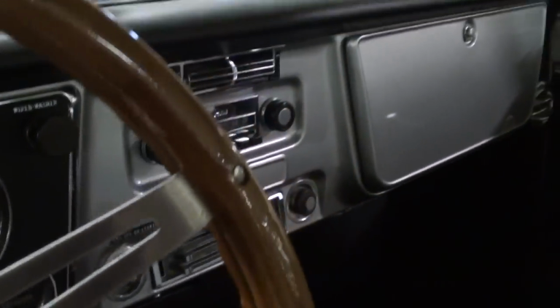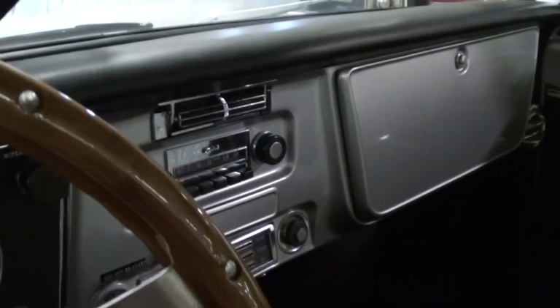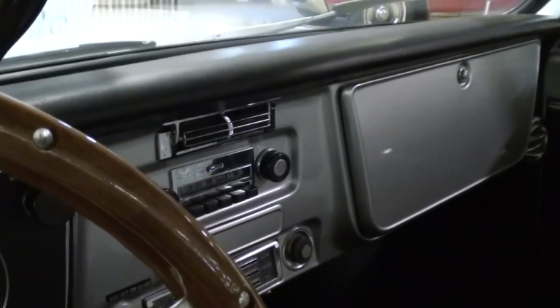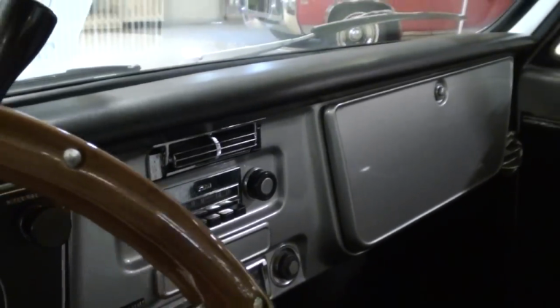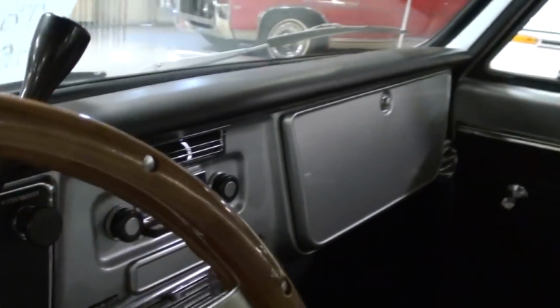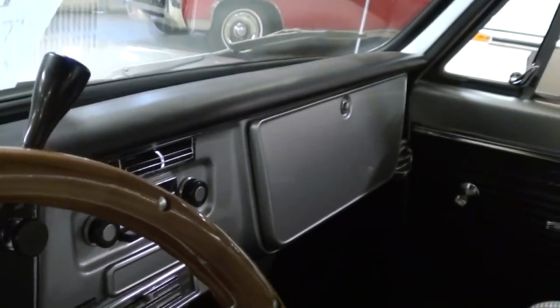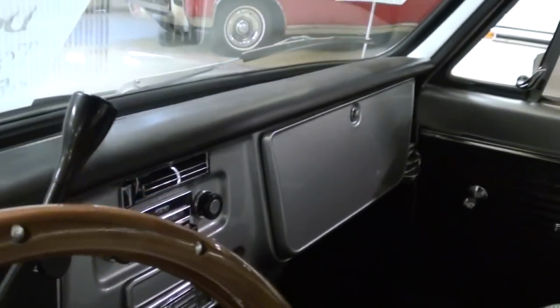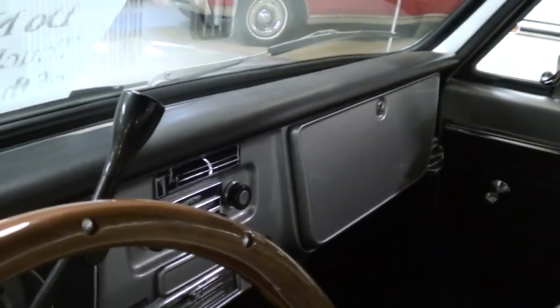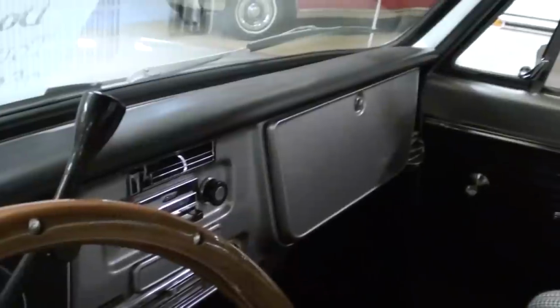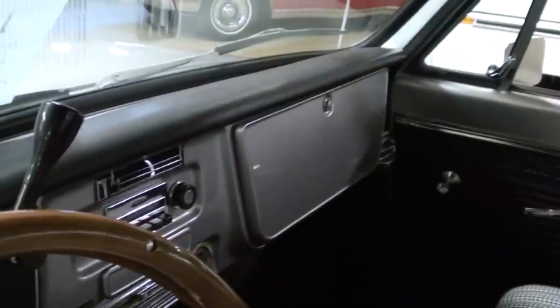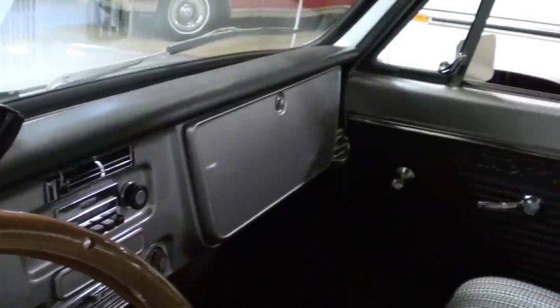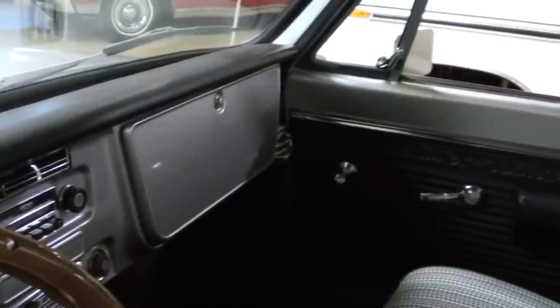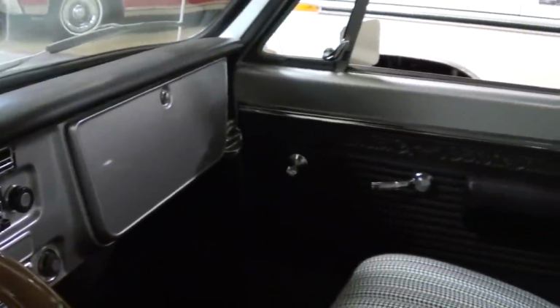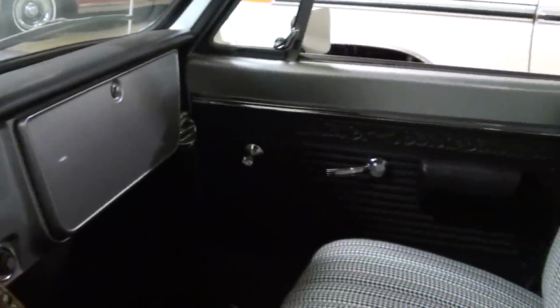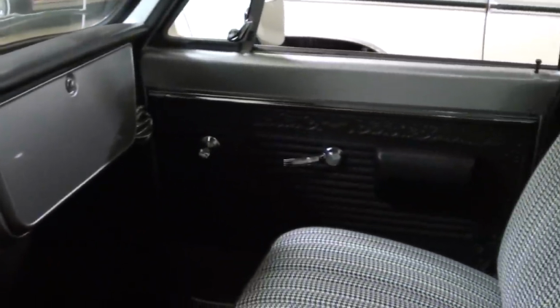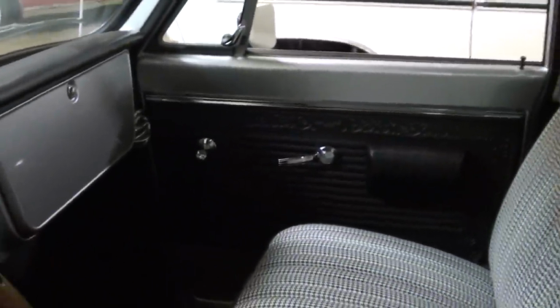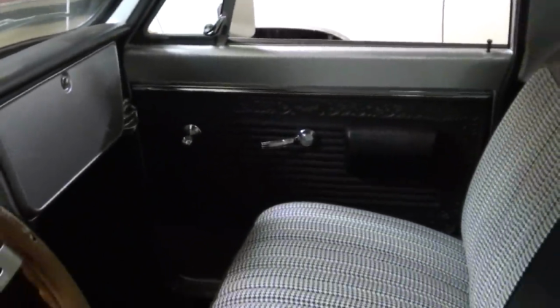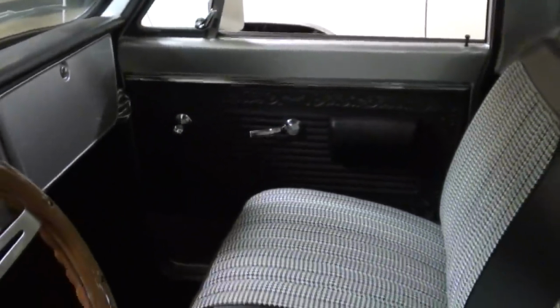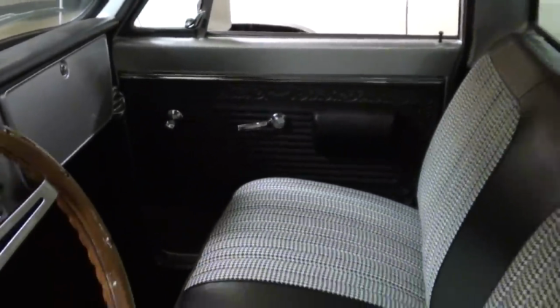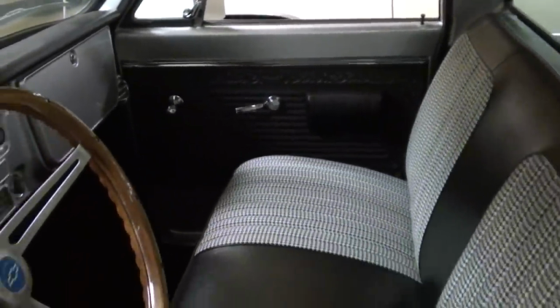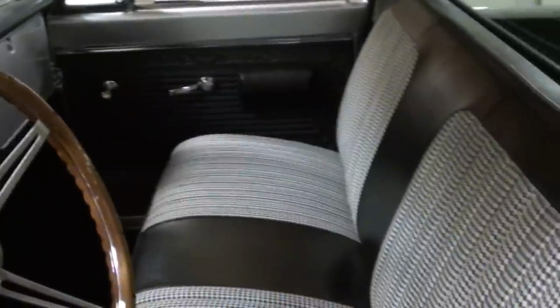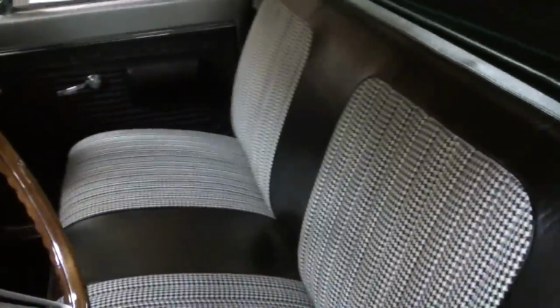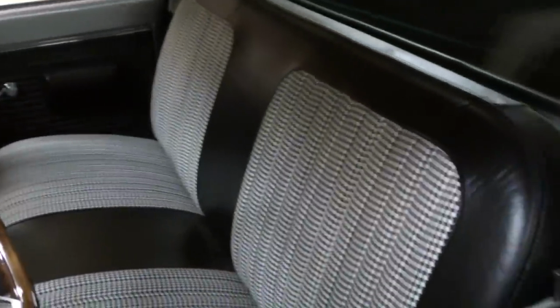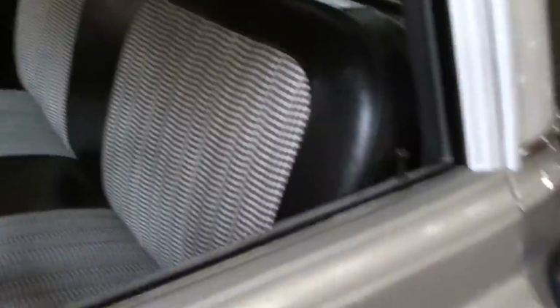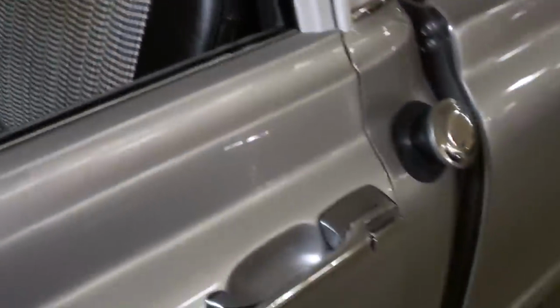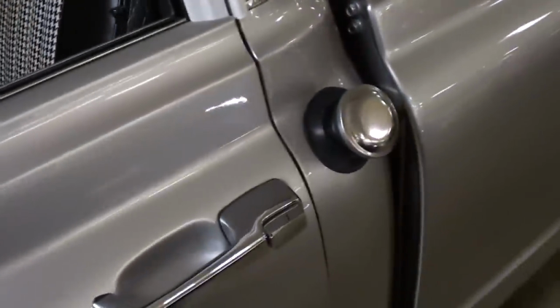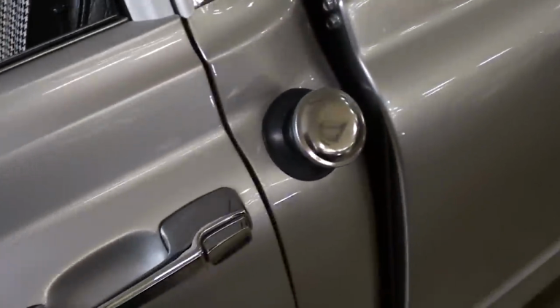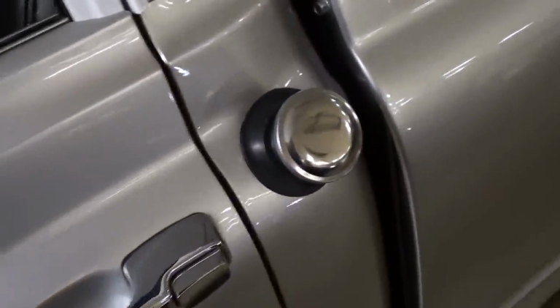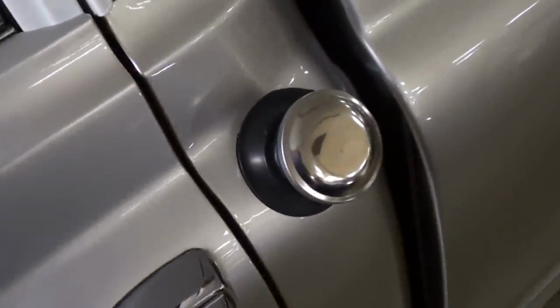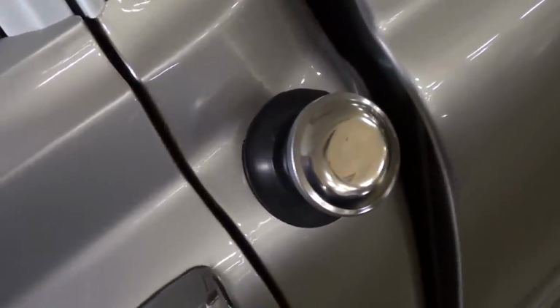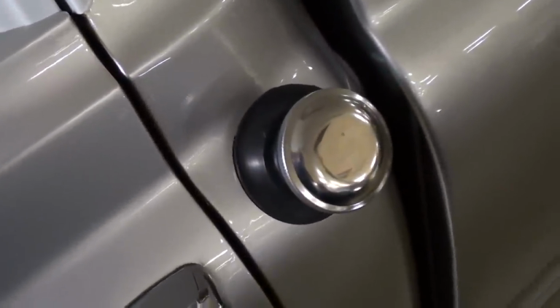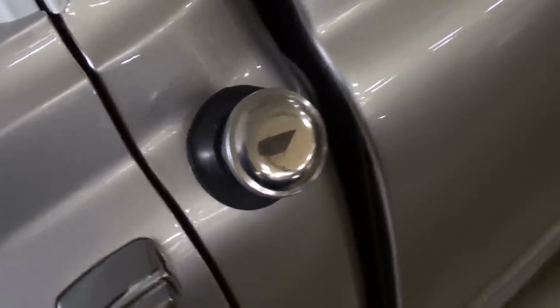It's got the padded dash and the dashboard is all body color. Nice door panels in there — looks like new, very sharp. It still has the fuel filler in the factory location here.